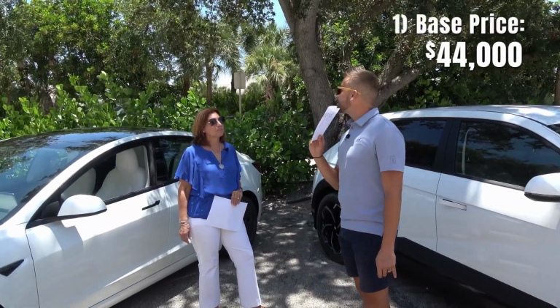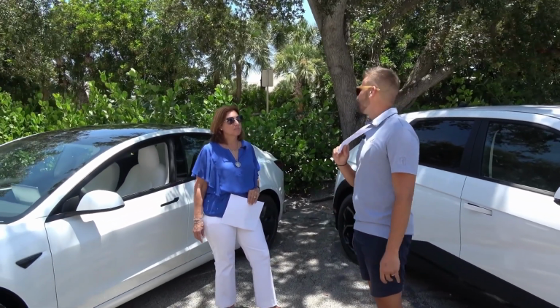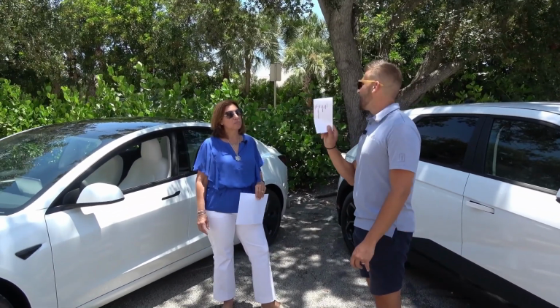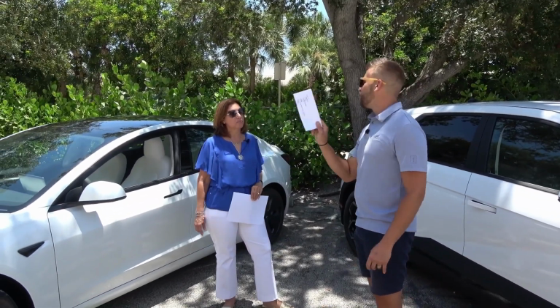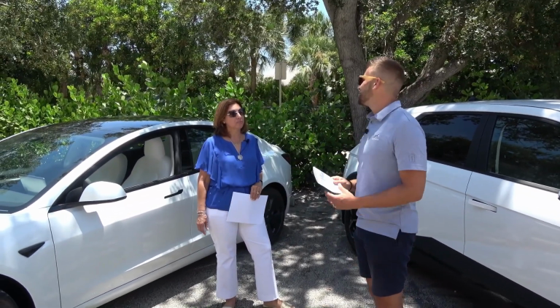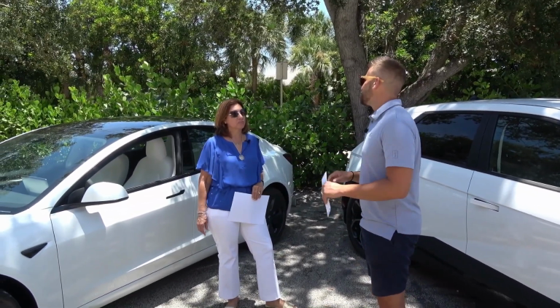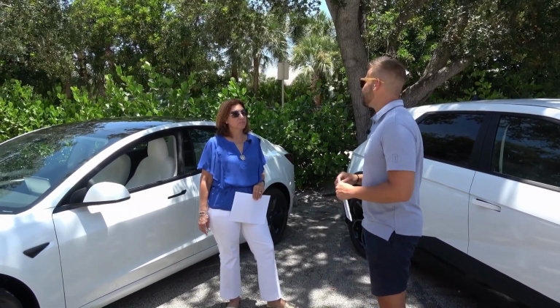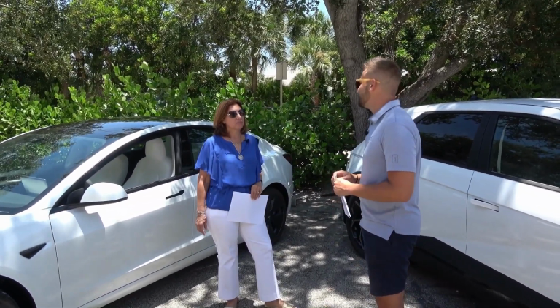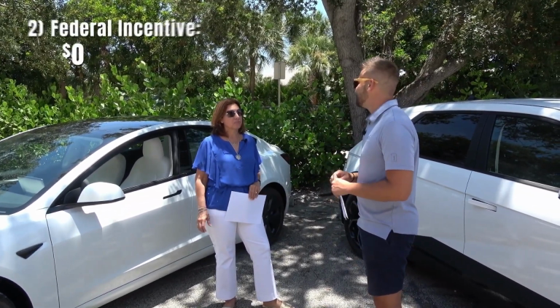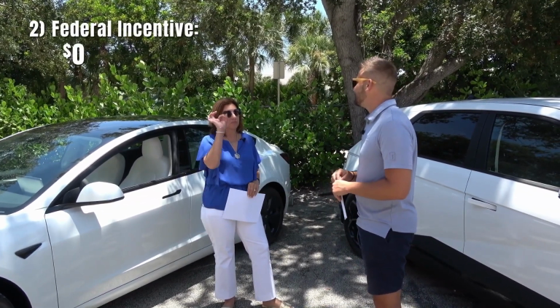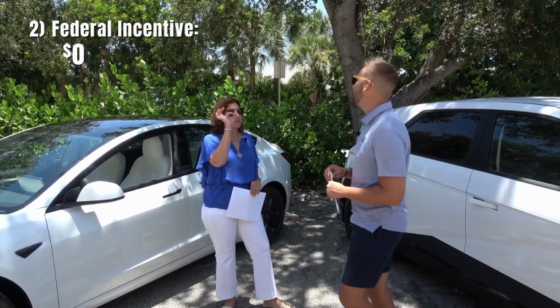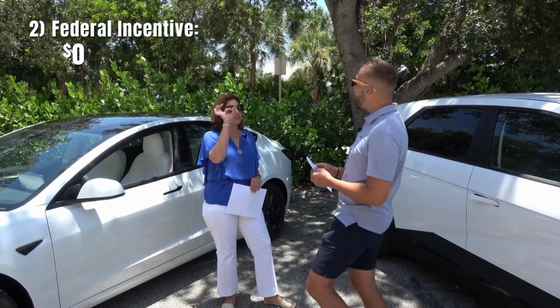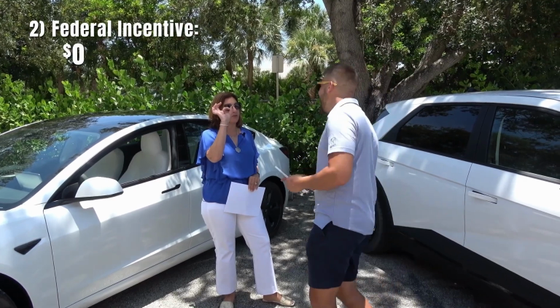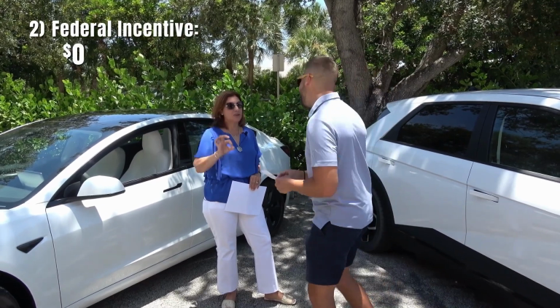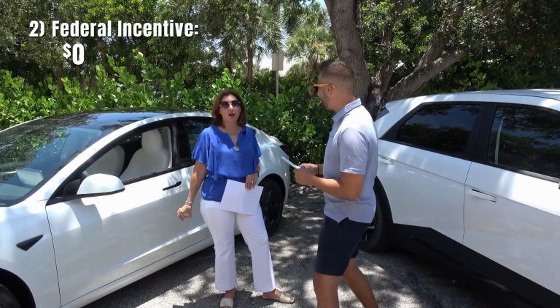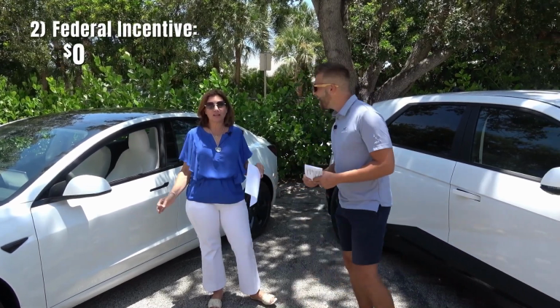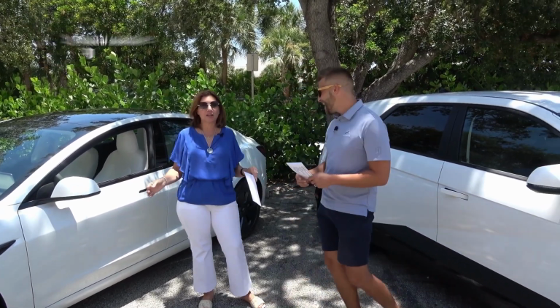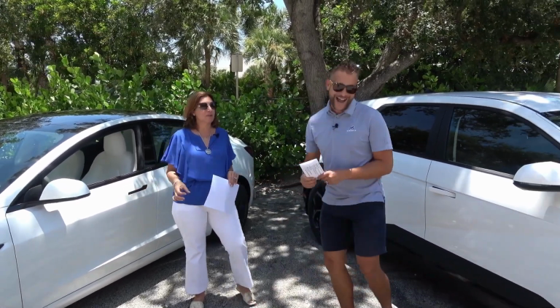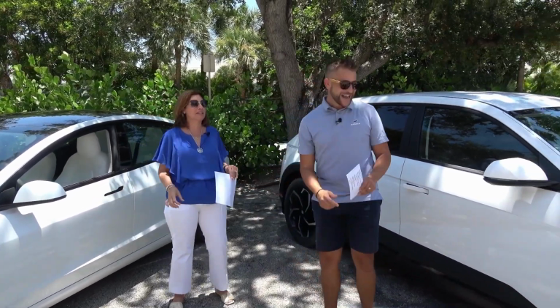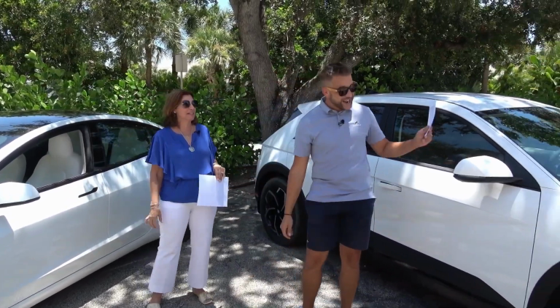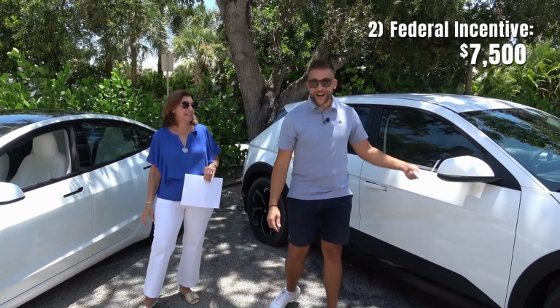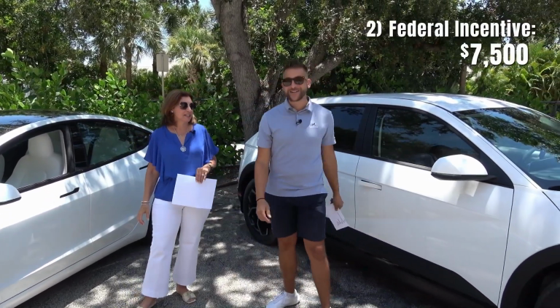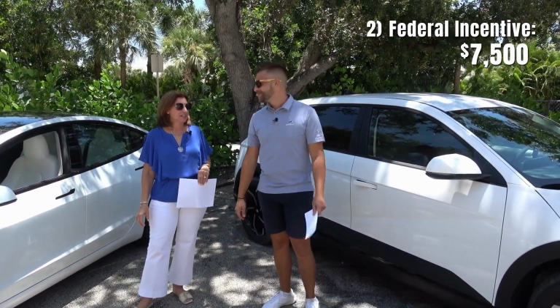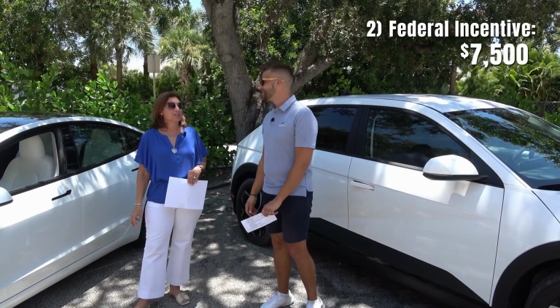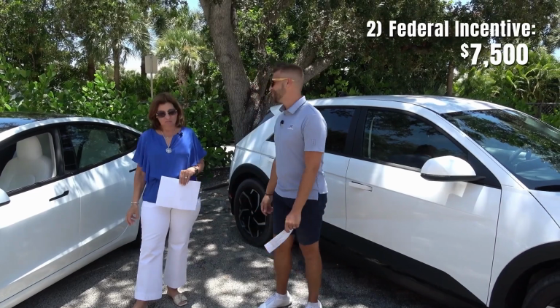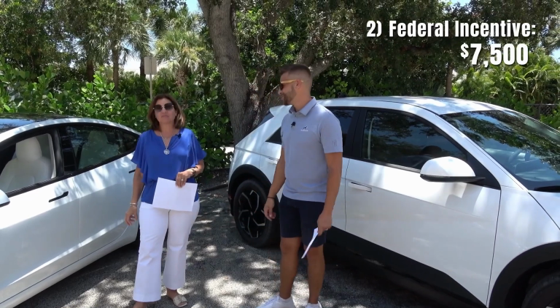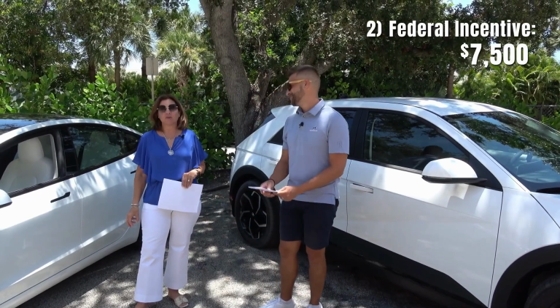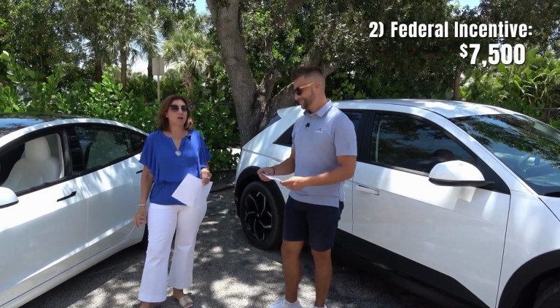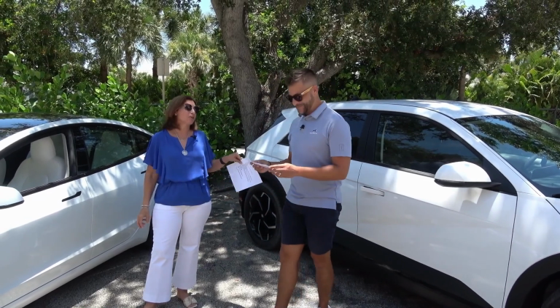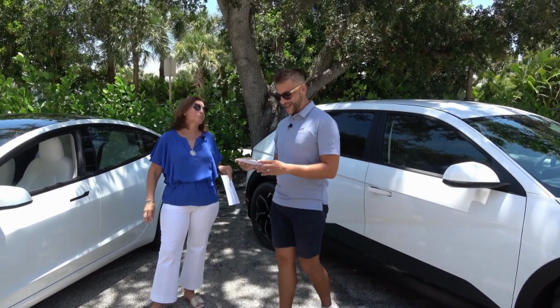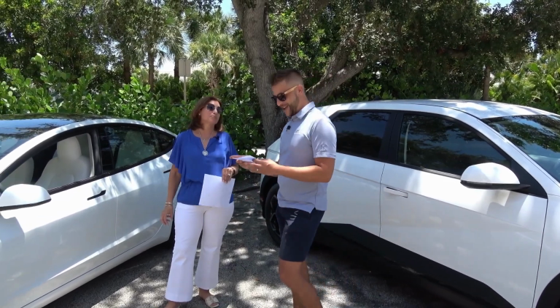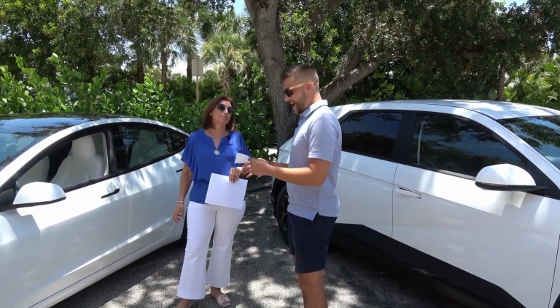Number two: what is your federal incentive? Zero on the Tesla. $7,500 federal incentive on this one. You got me there.